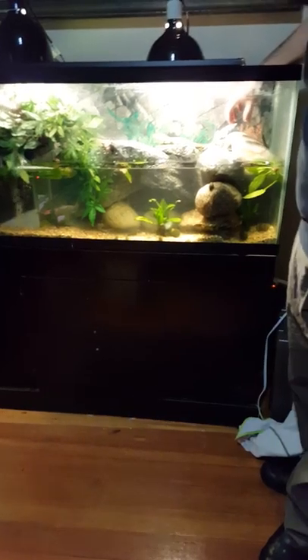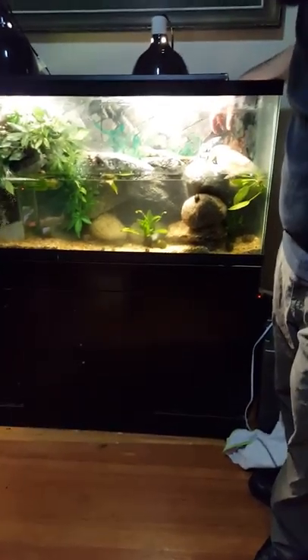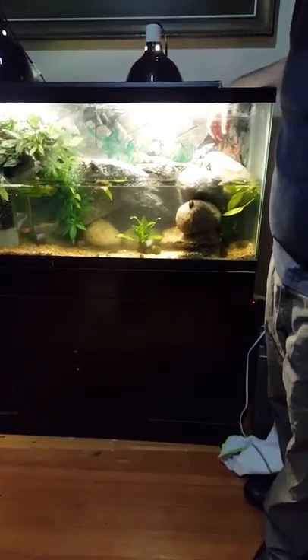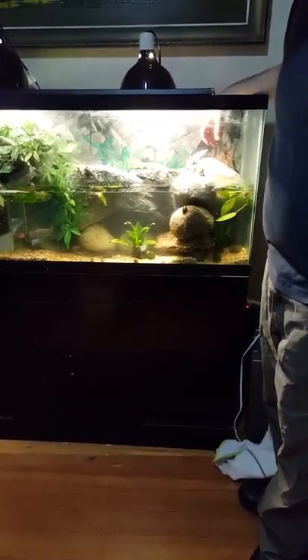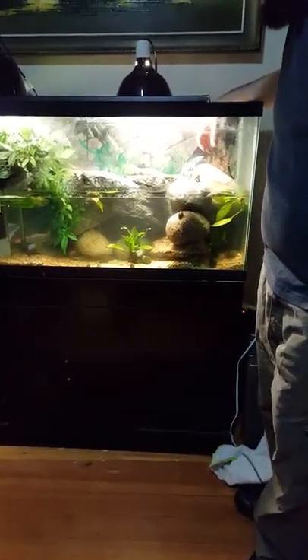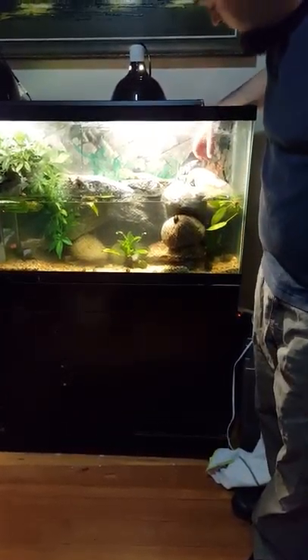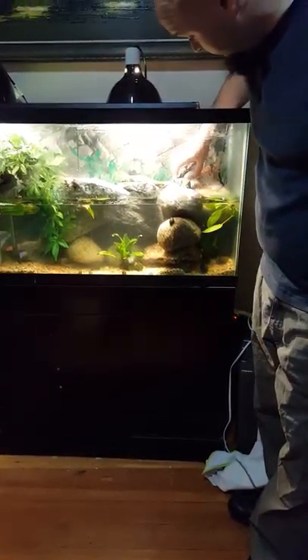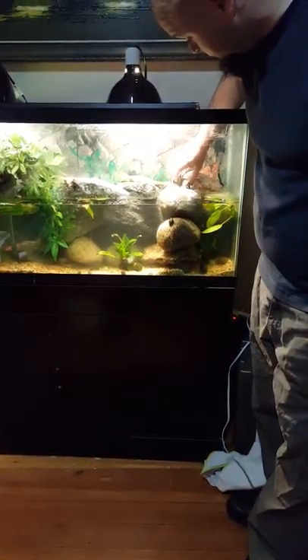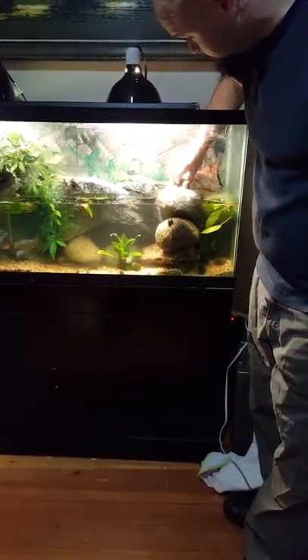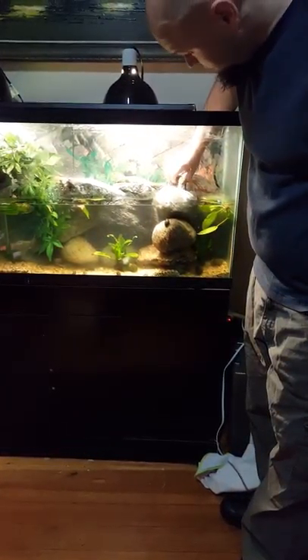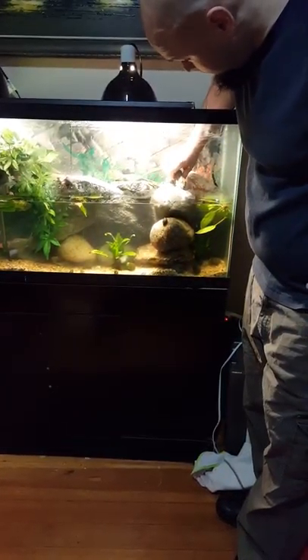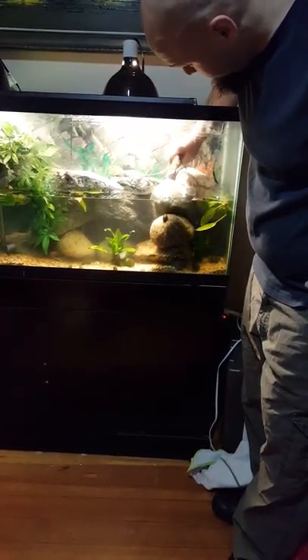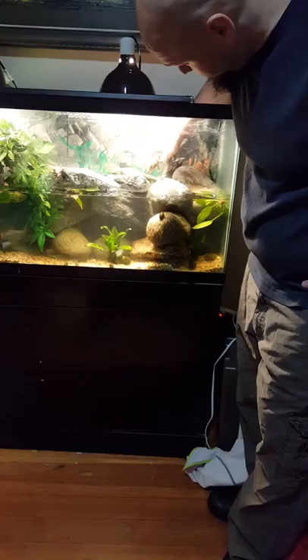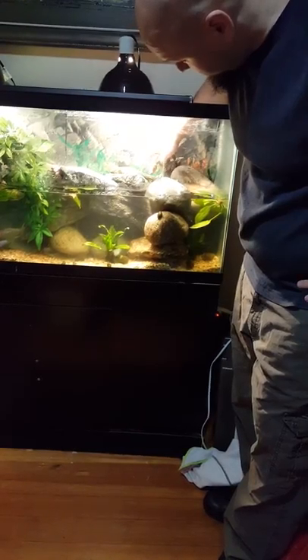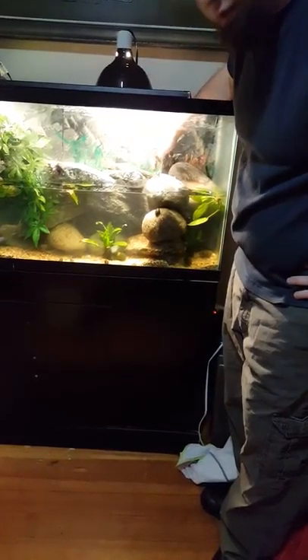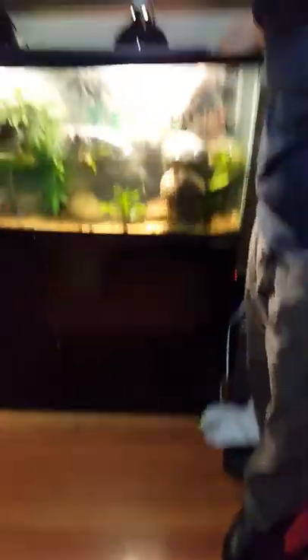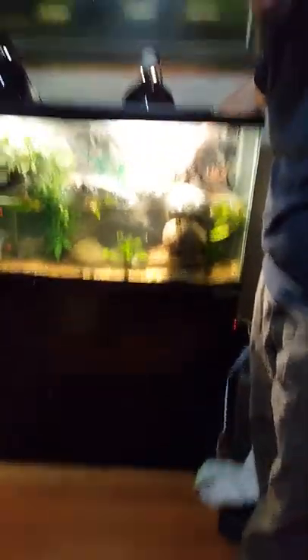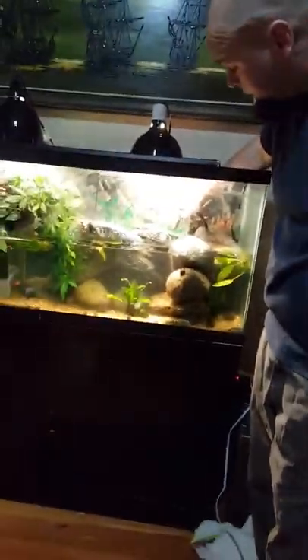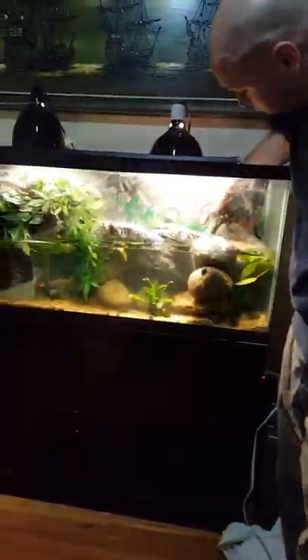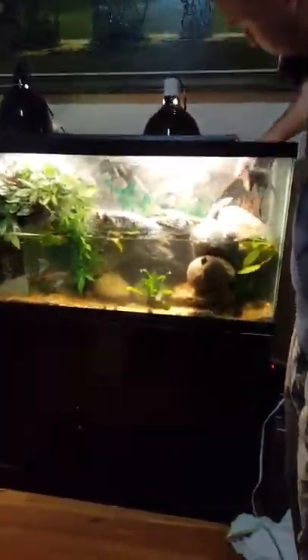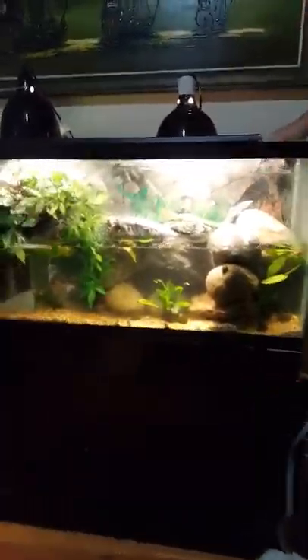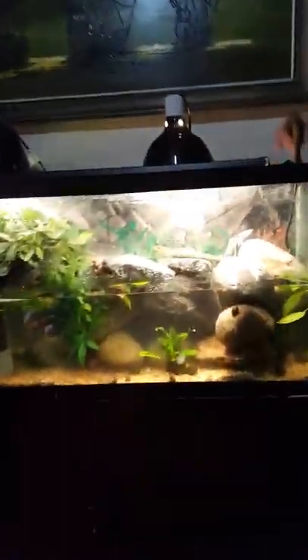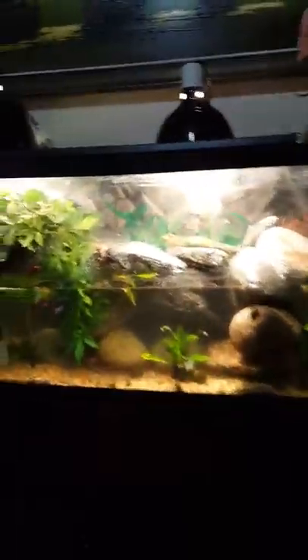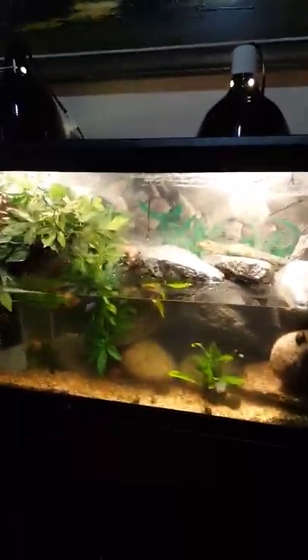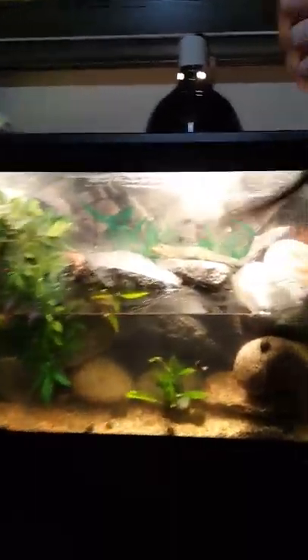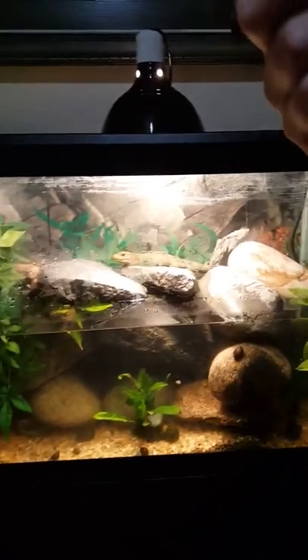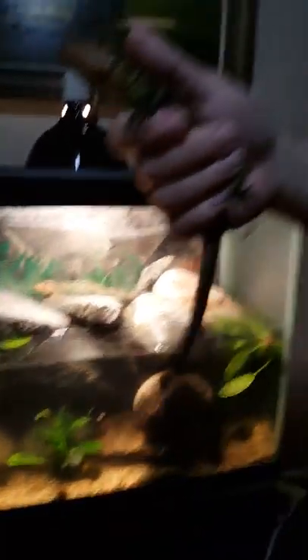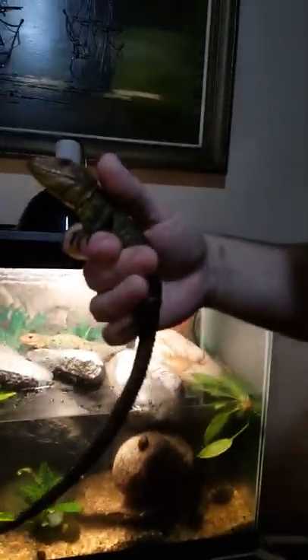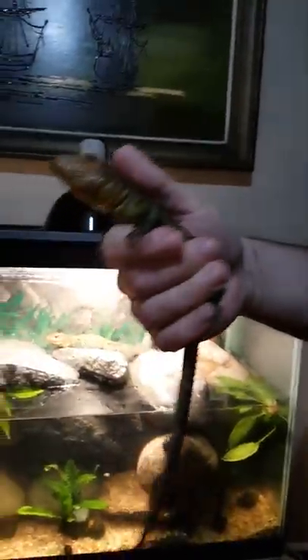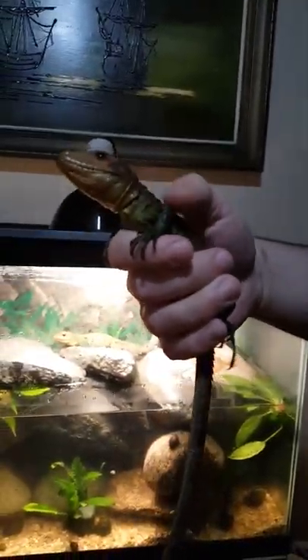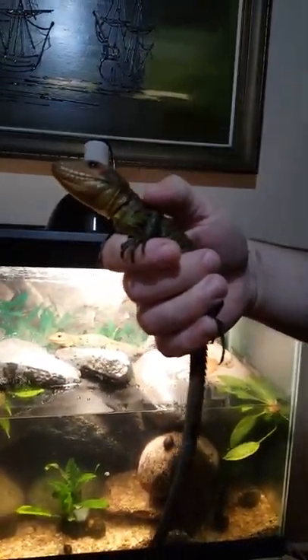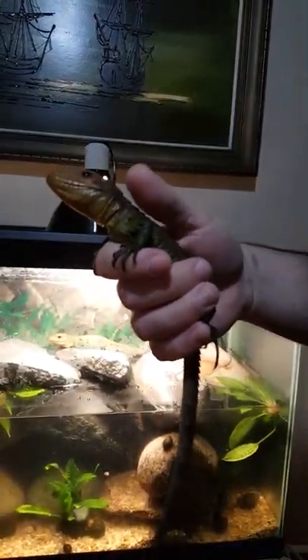This is me nursing my new female caiman lizard back to health. As you can see, the male is big, glorious, and healthy. He's been eating on his own just fine. She, on the other hand, has been having a really, really tough time.